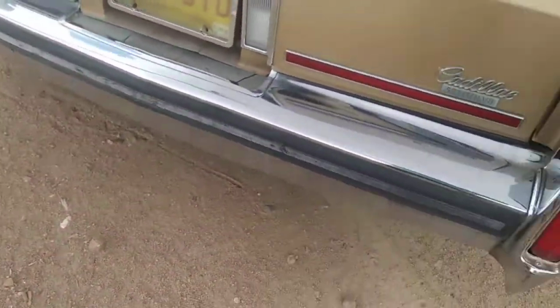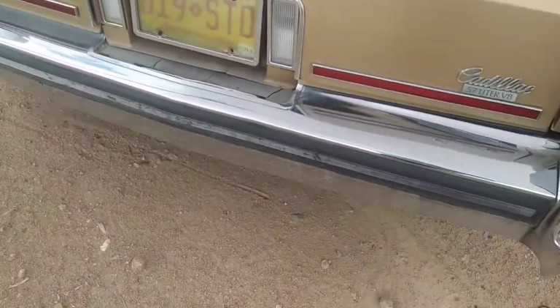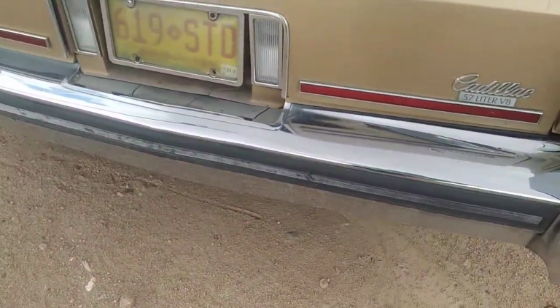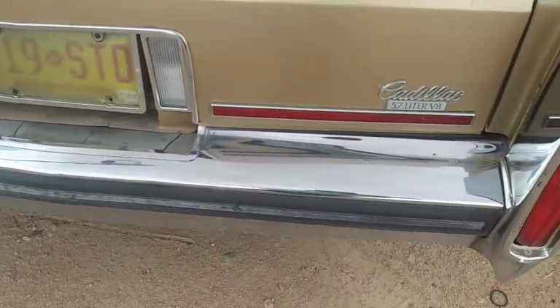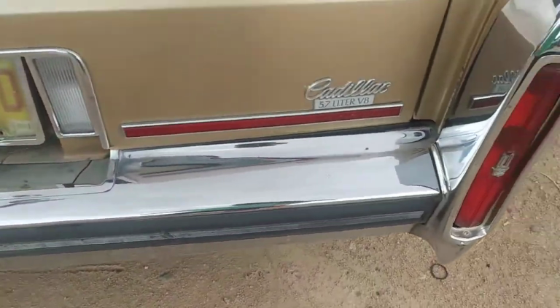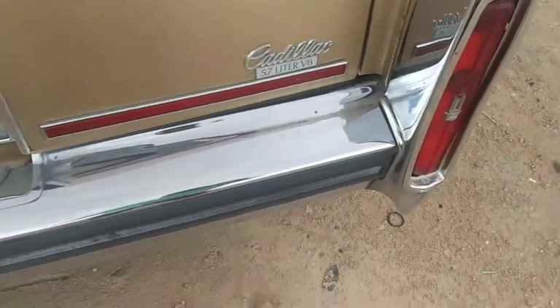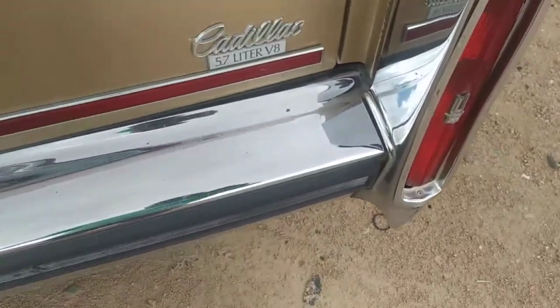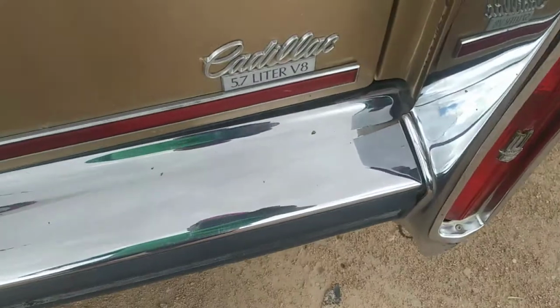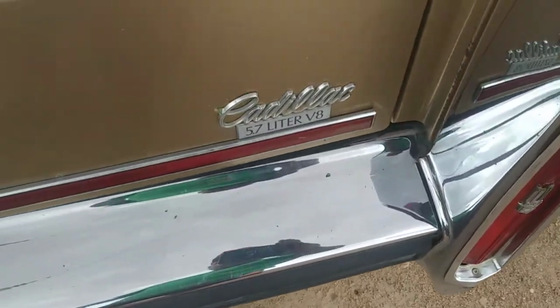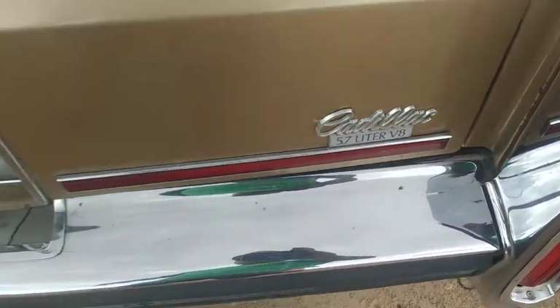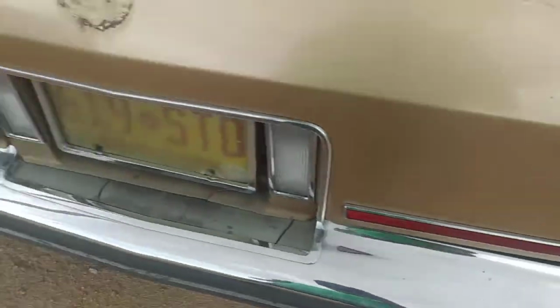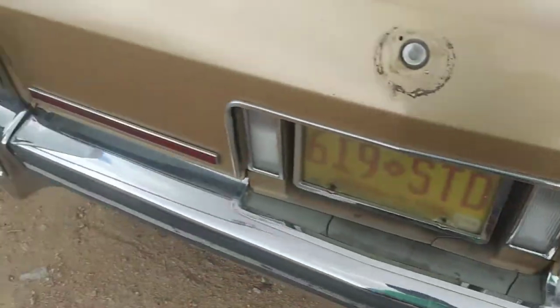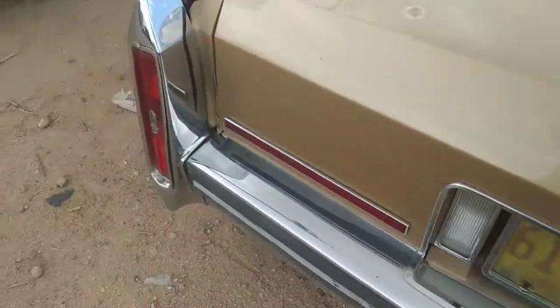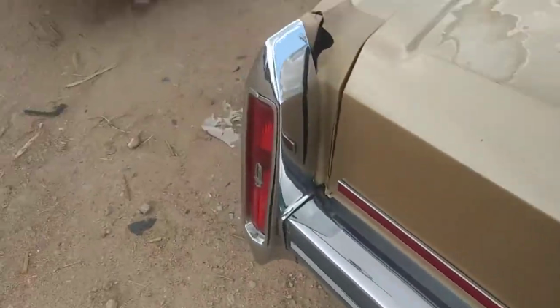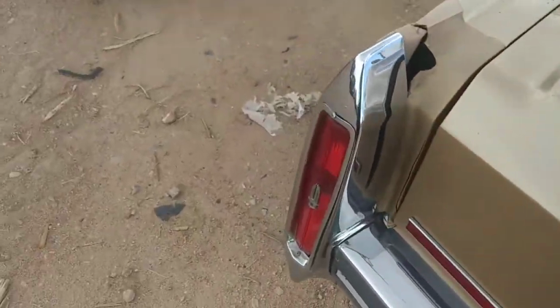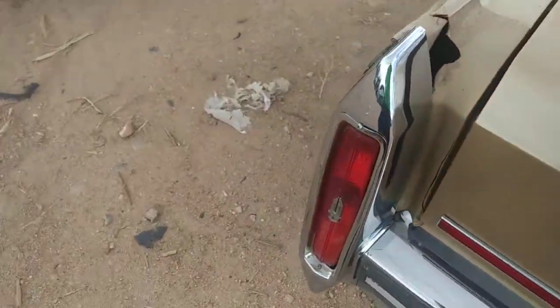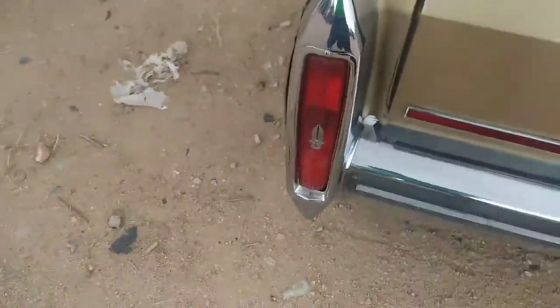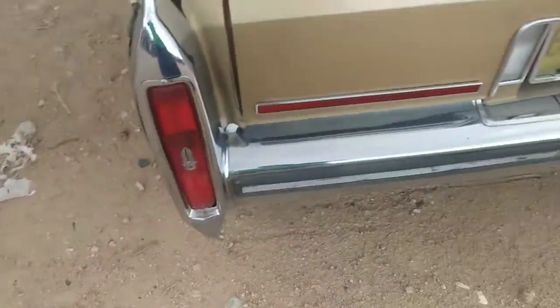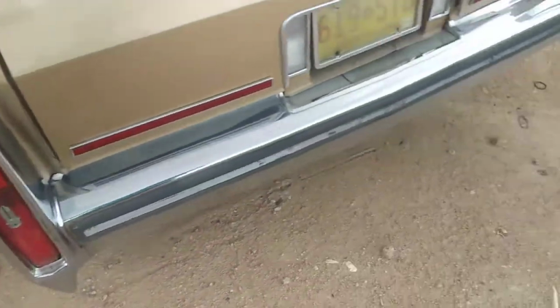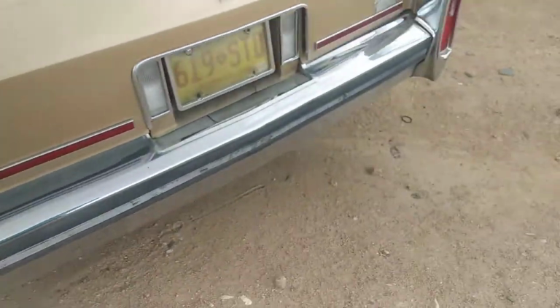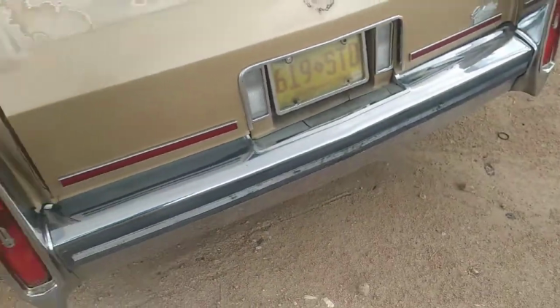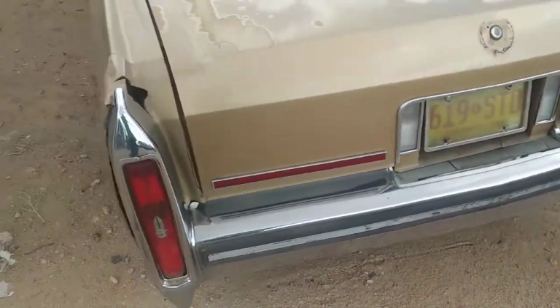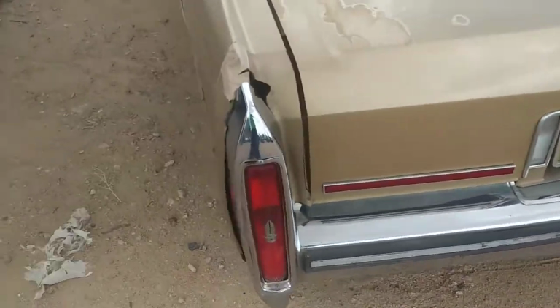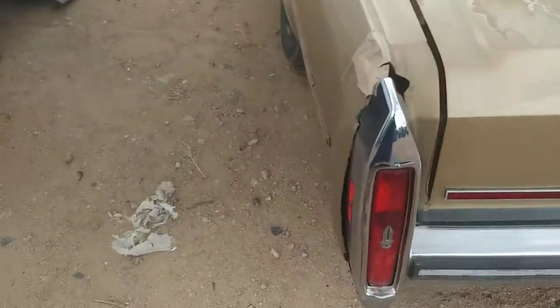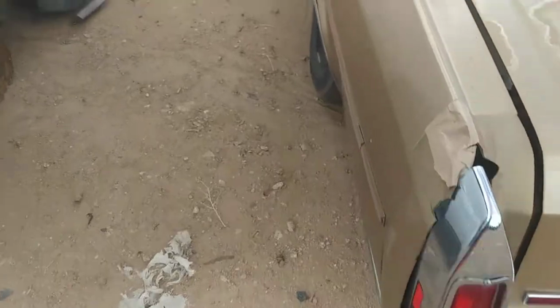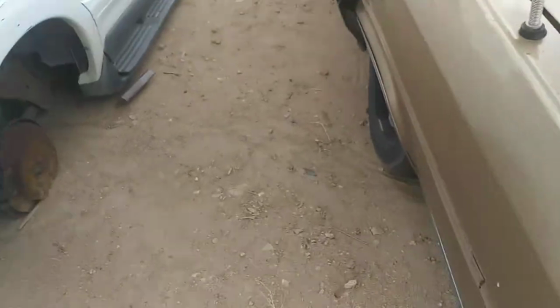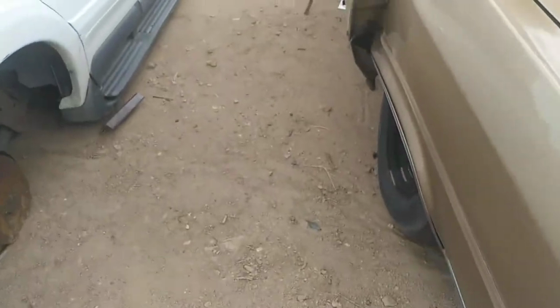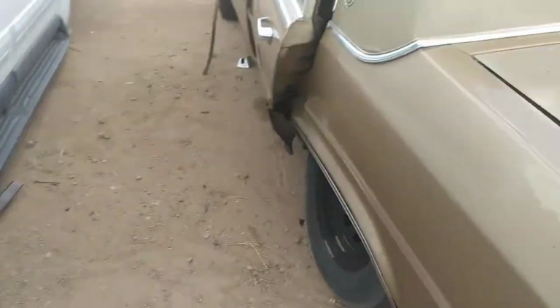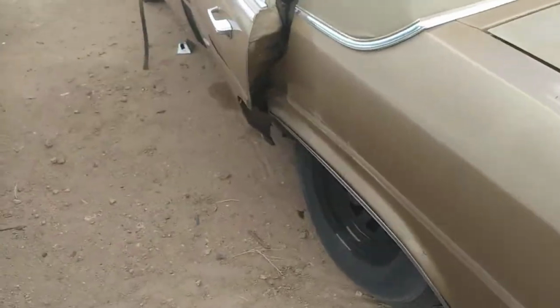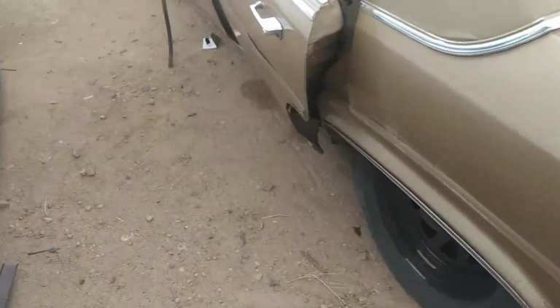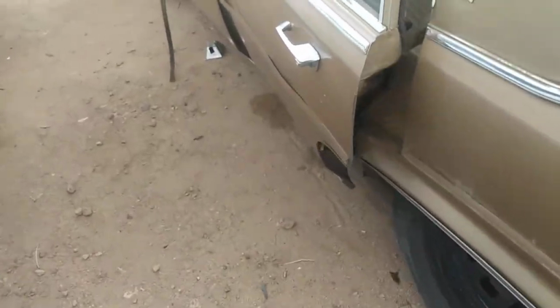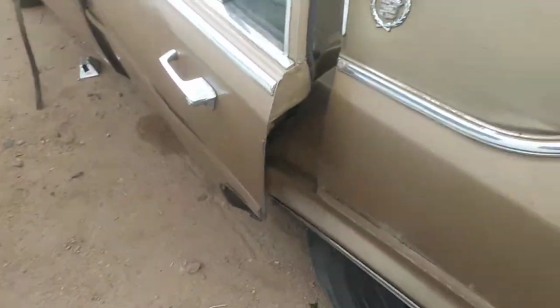I don't know what it is, but it's a 5.7, but the front end says 5.0. Things clean — well, it used to be clean.